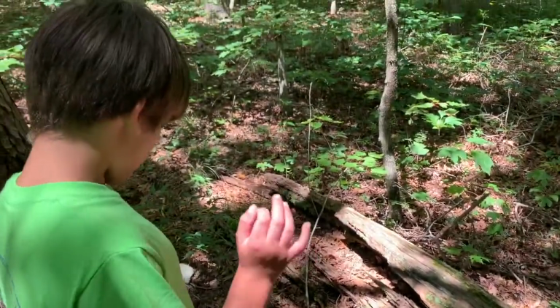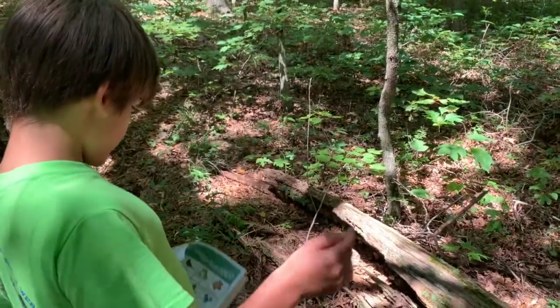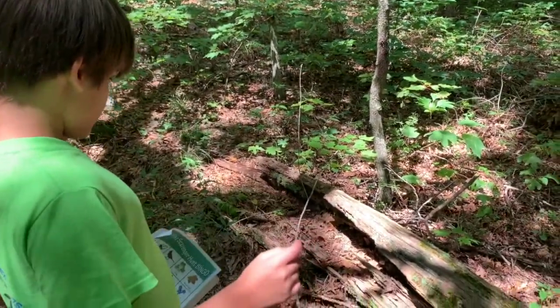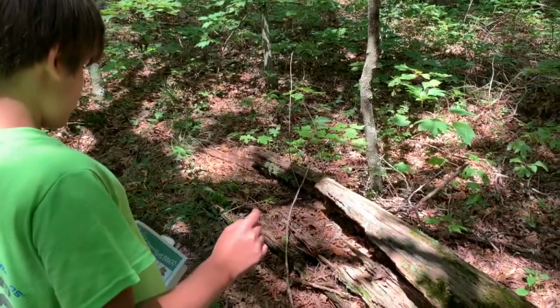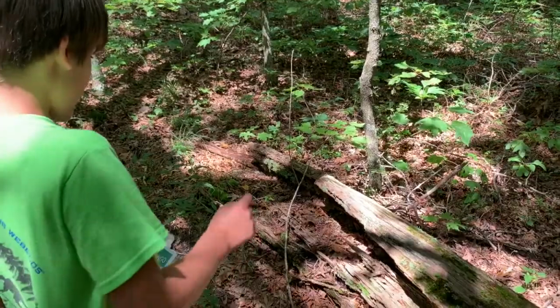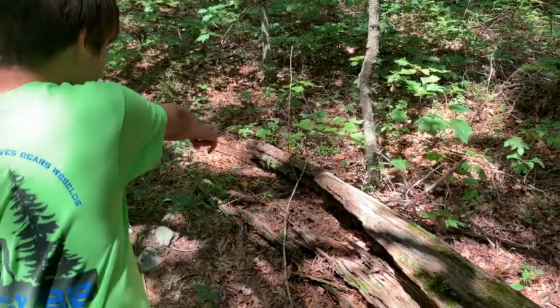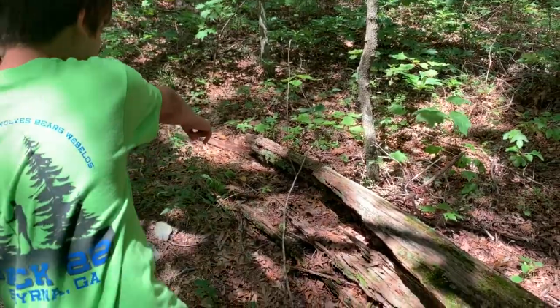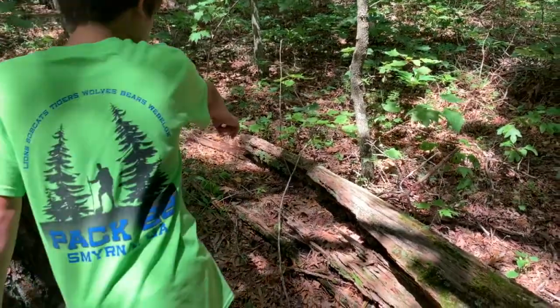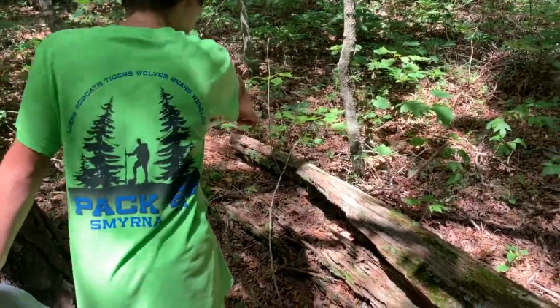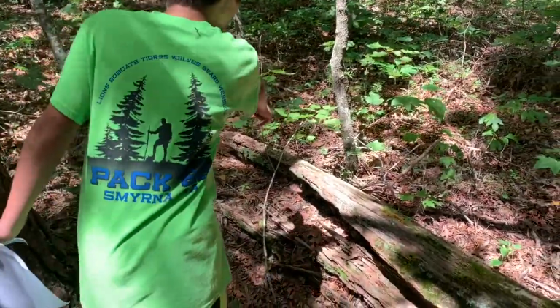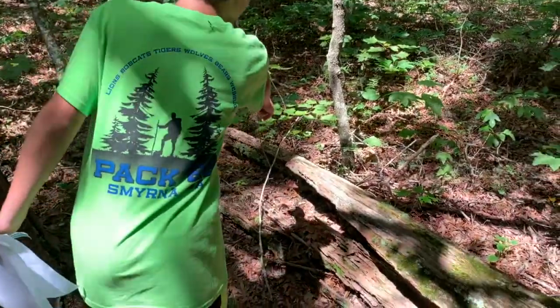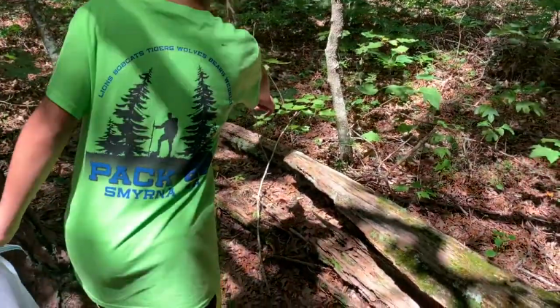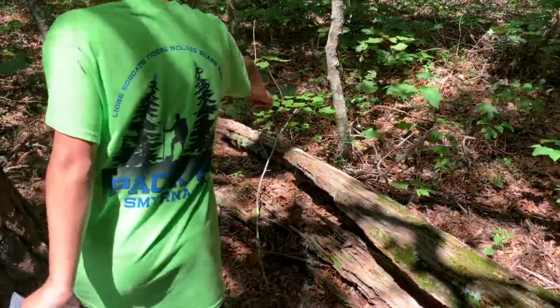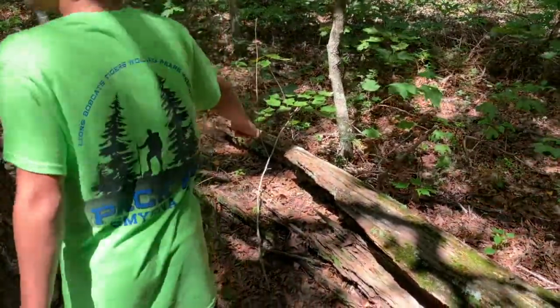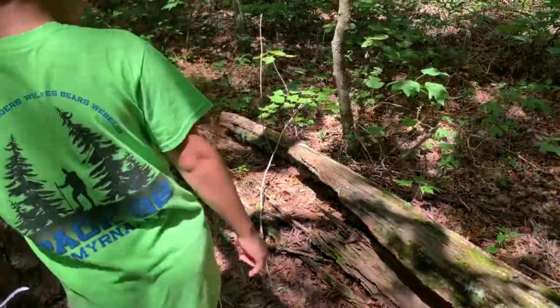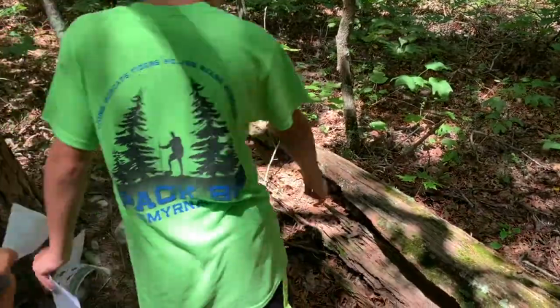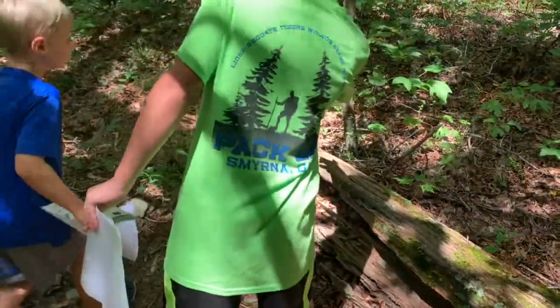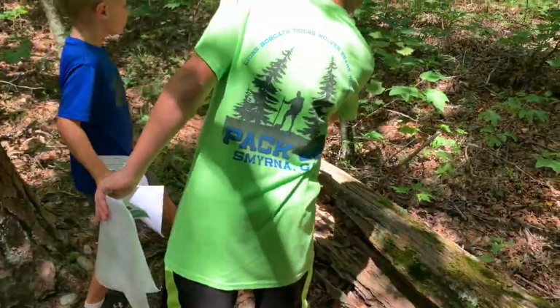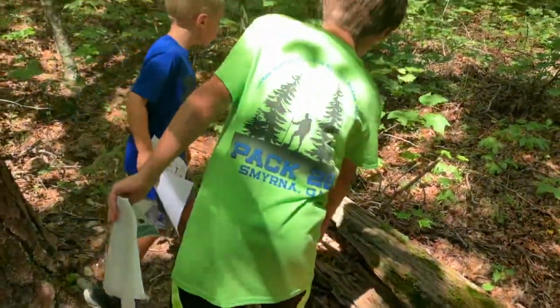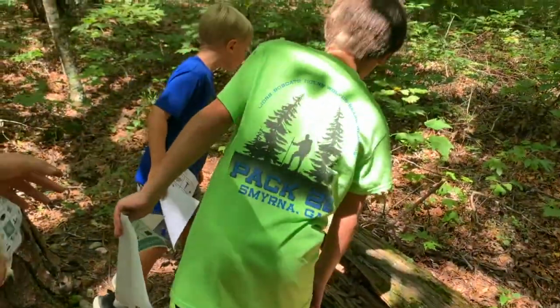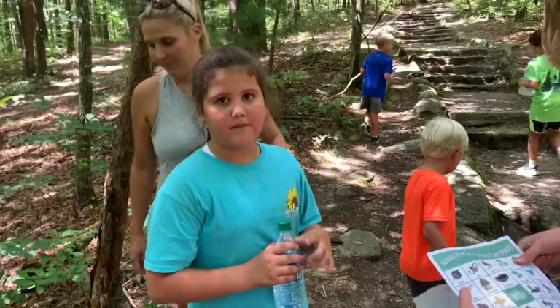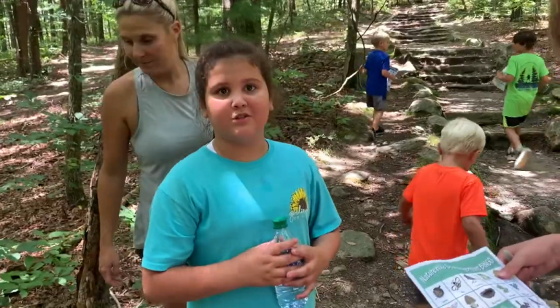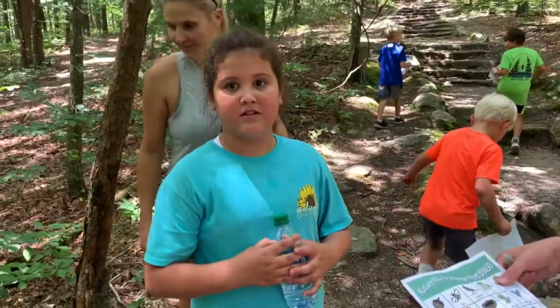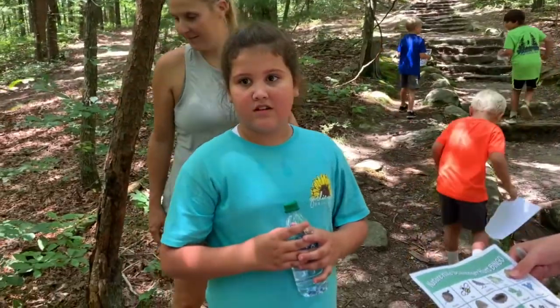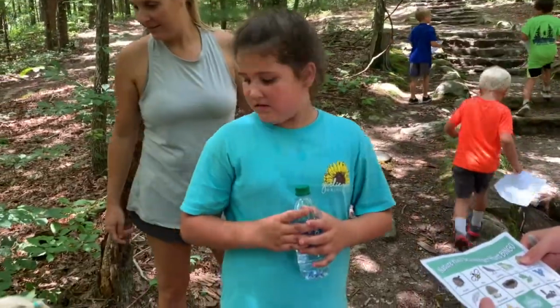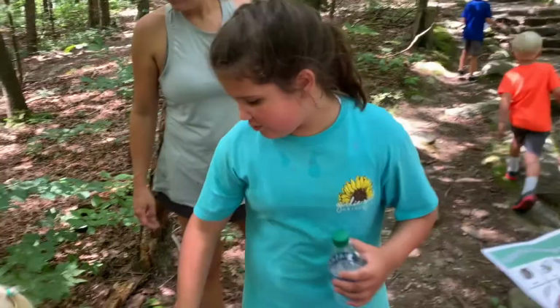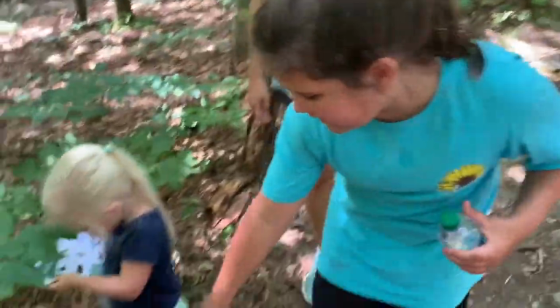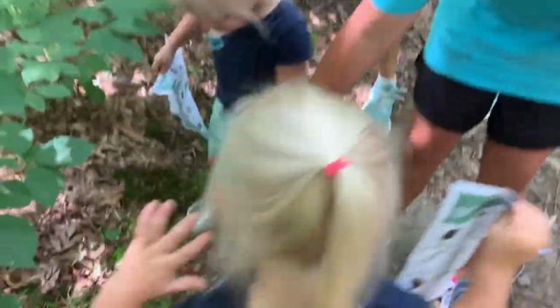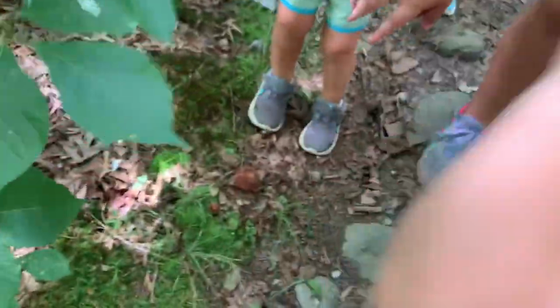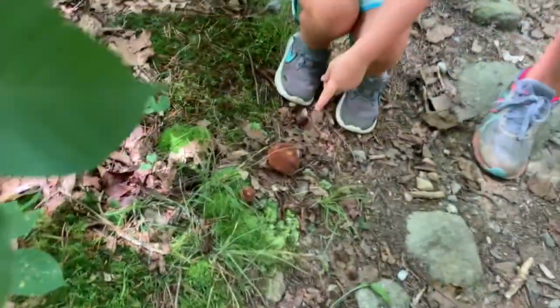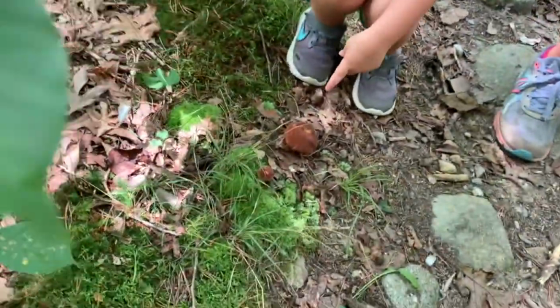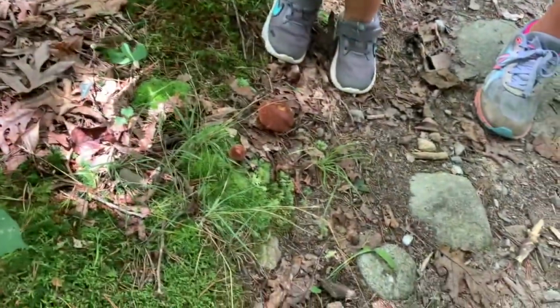Spider! That's a spider, guys. It went back there. There's a mushroom — let me see it. No touch, no touch. Look at that.